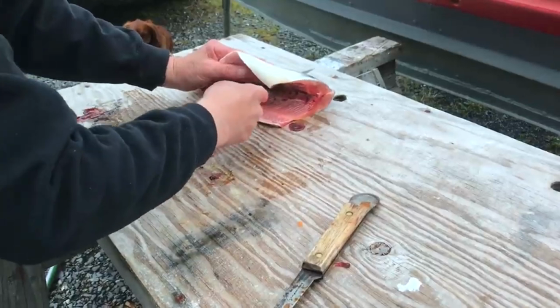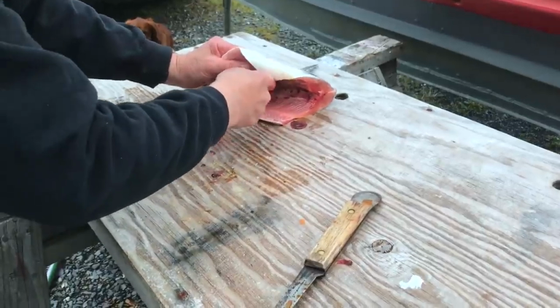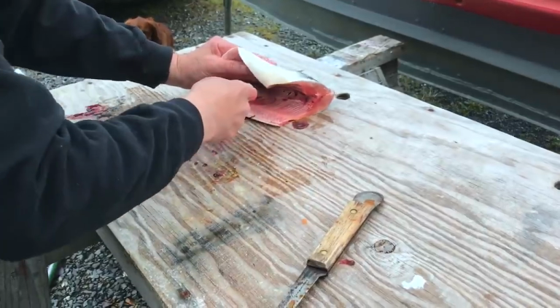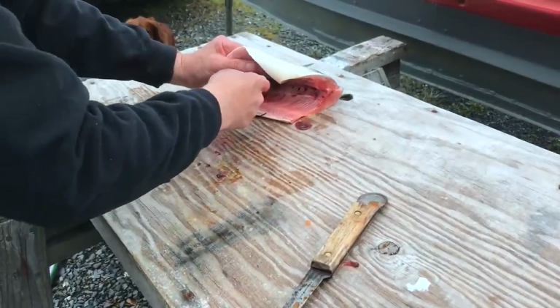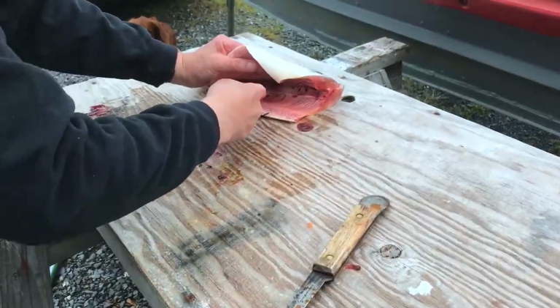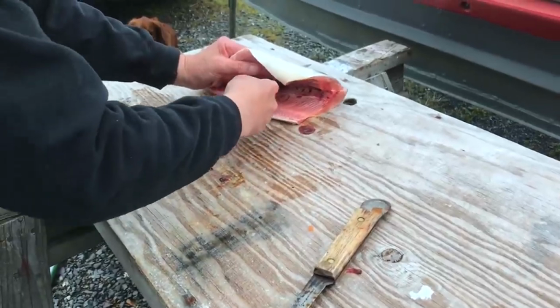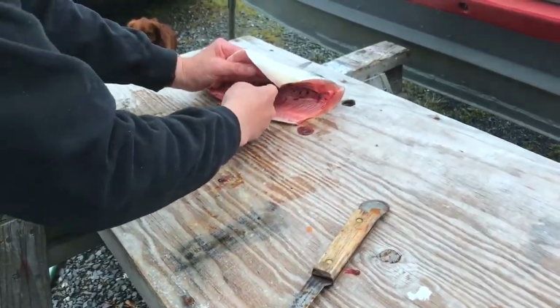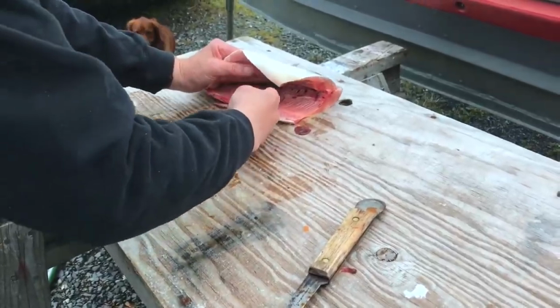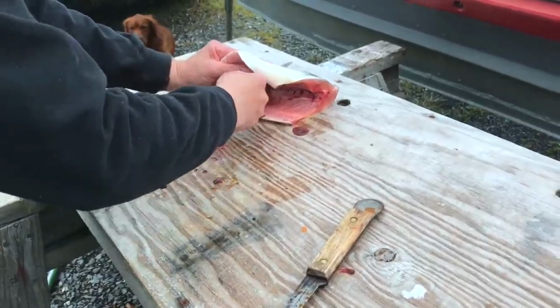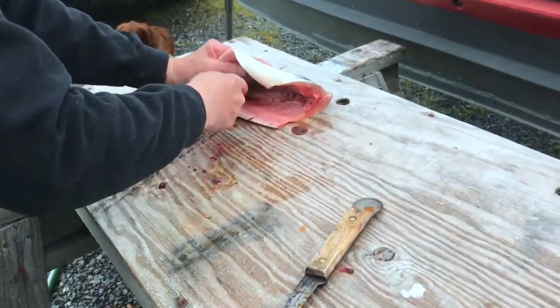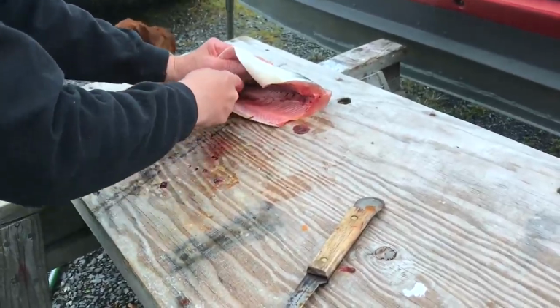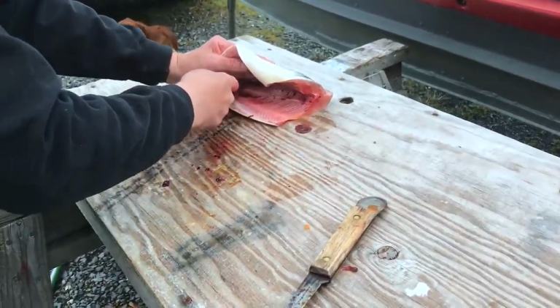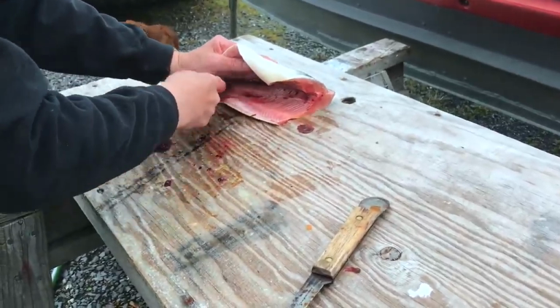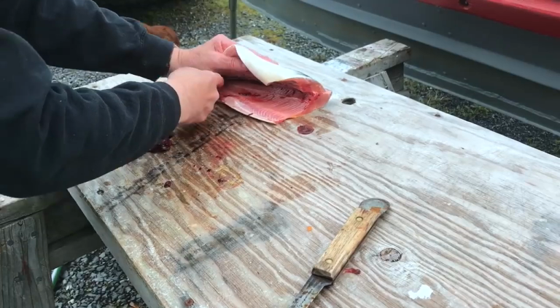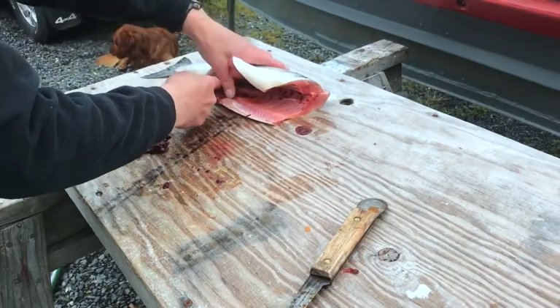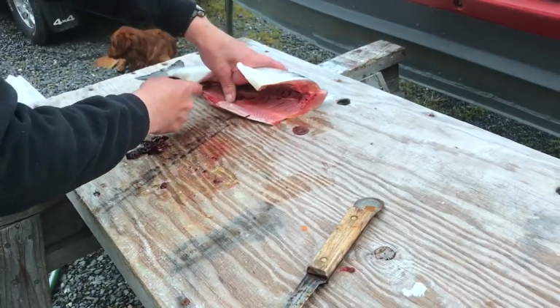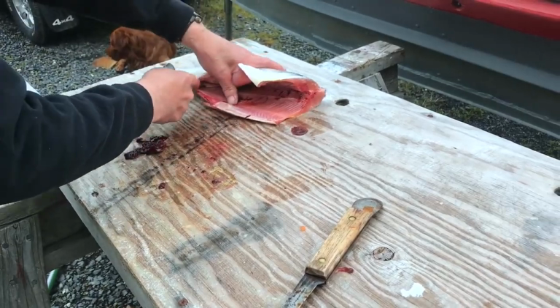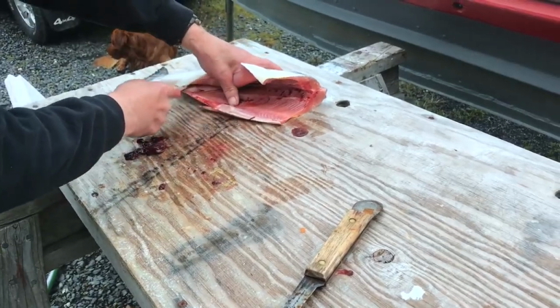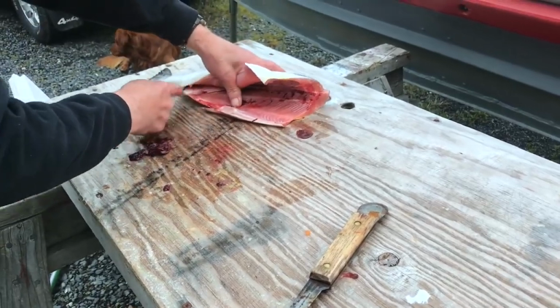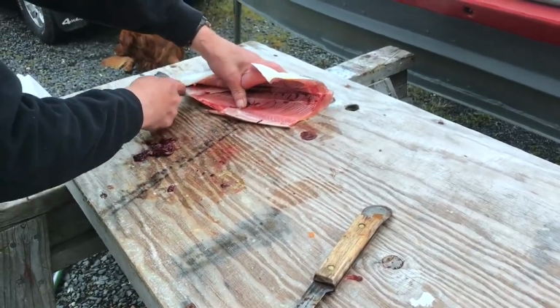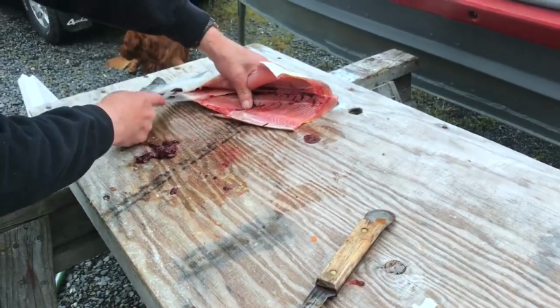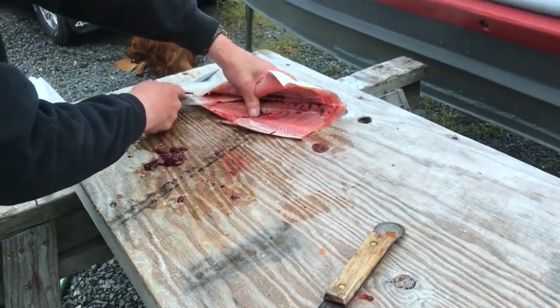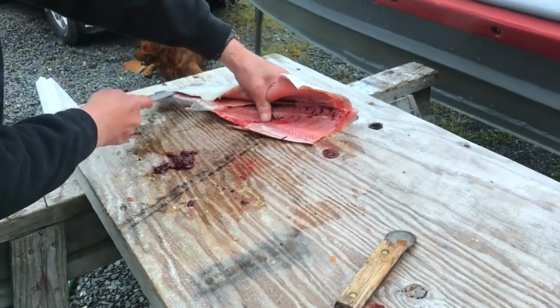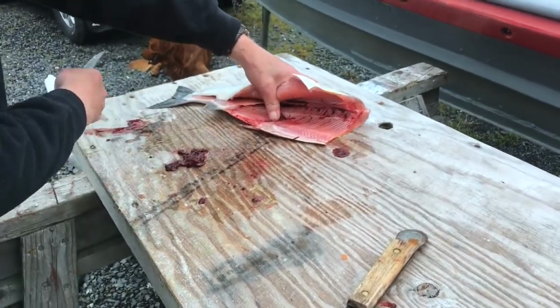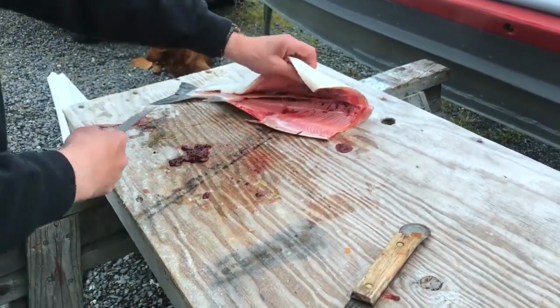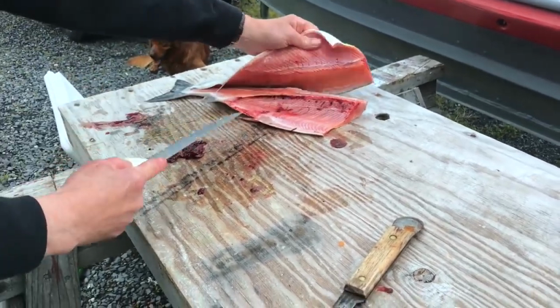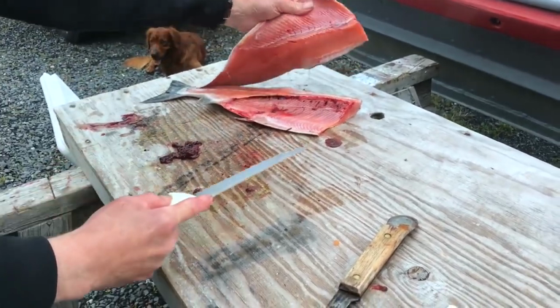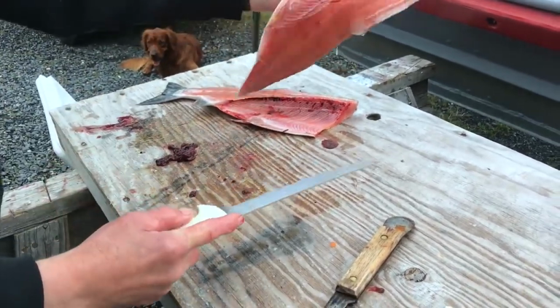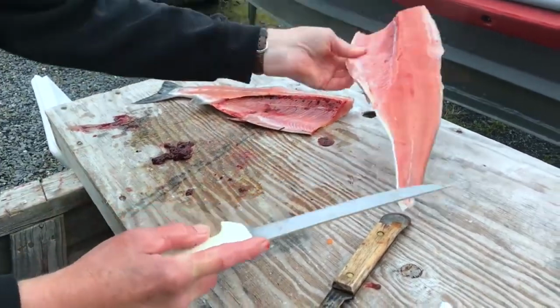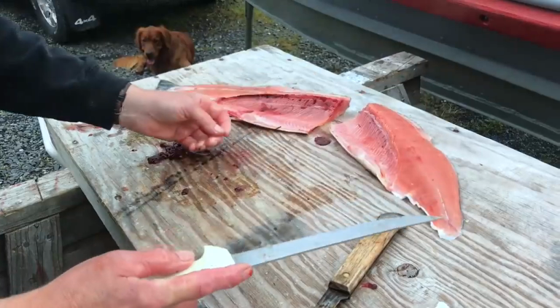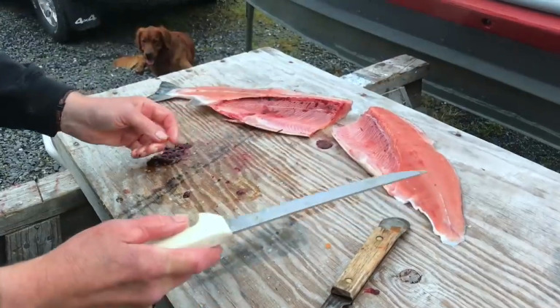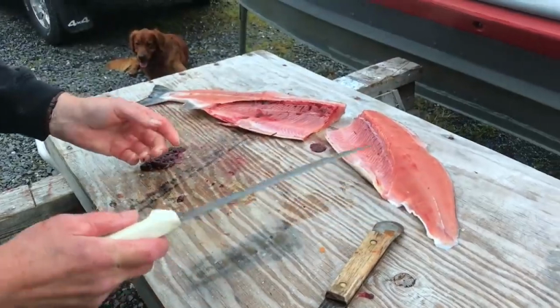Now you're cutting along the backbone? Yep, right along the backbone. And you've got a nice fillet.